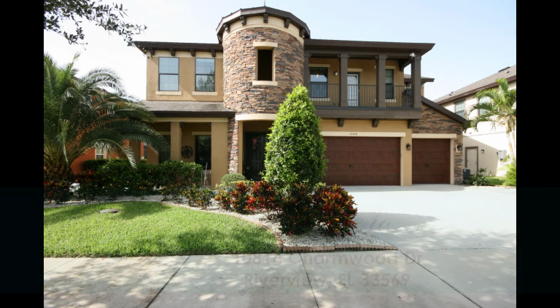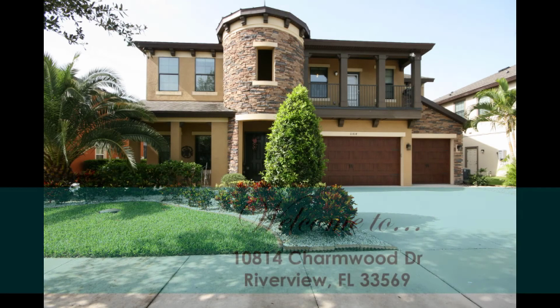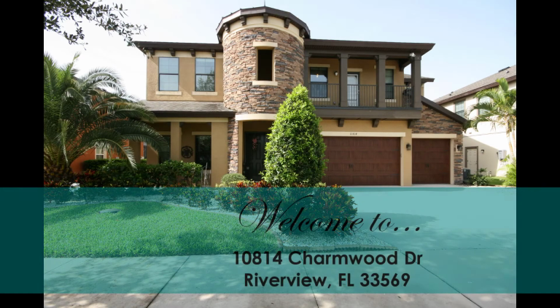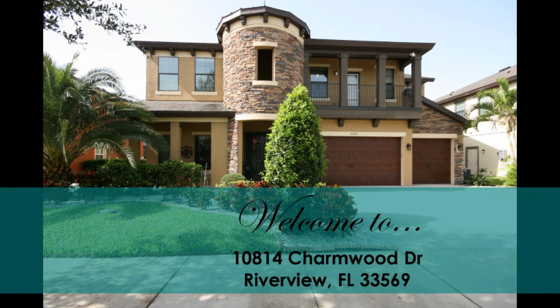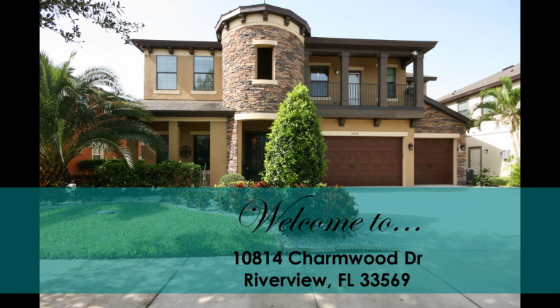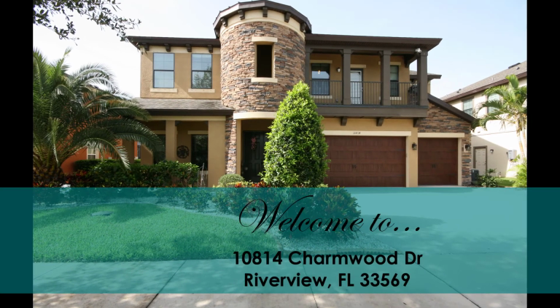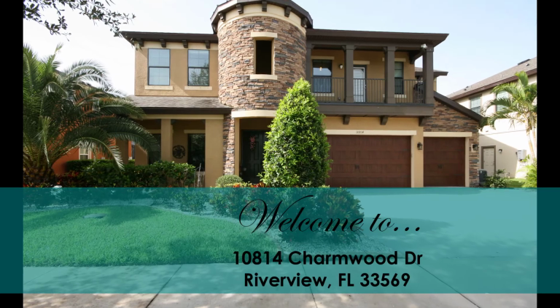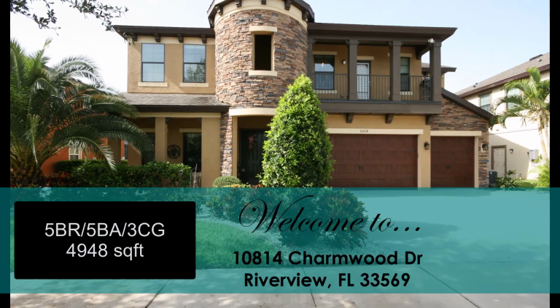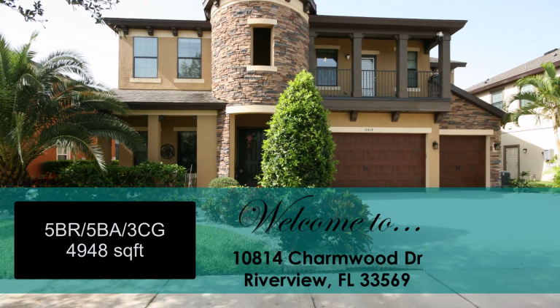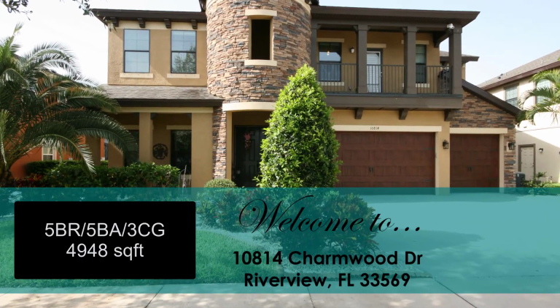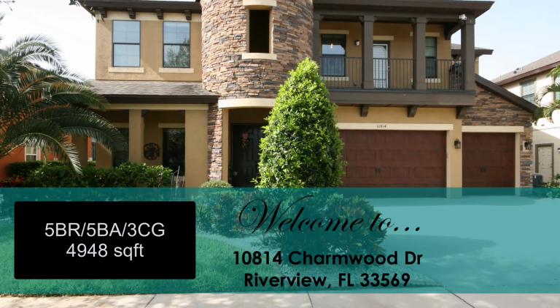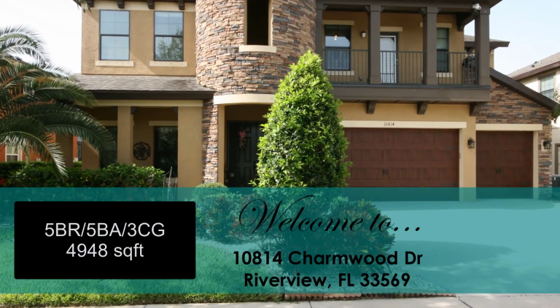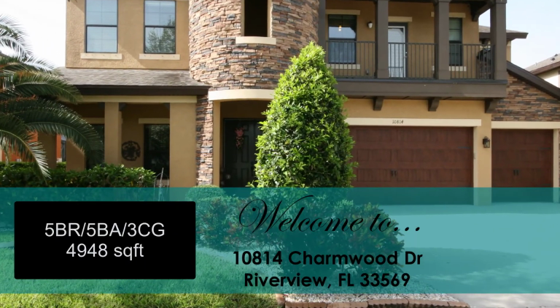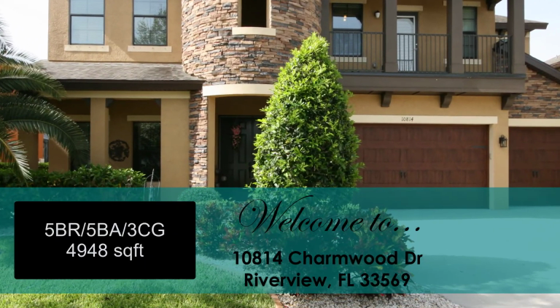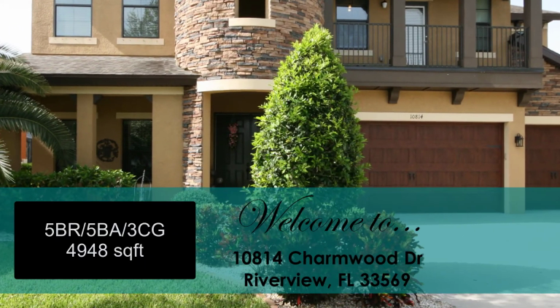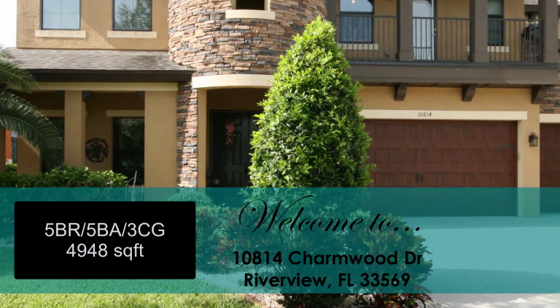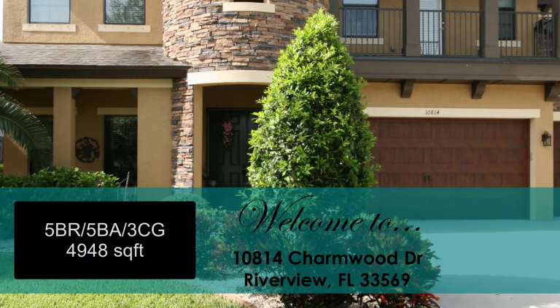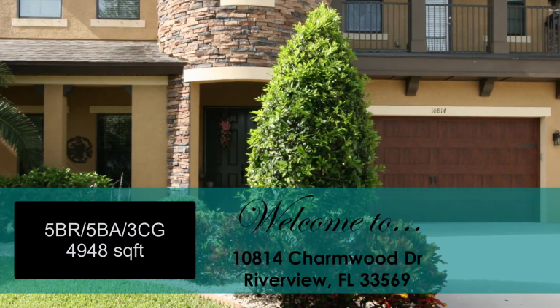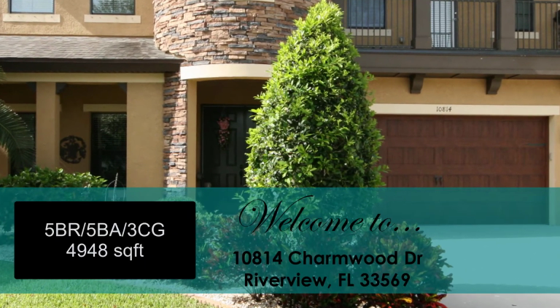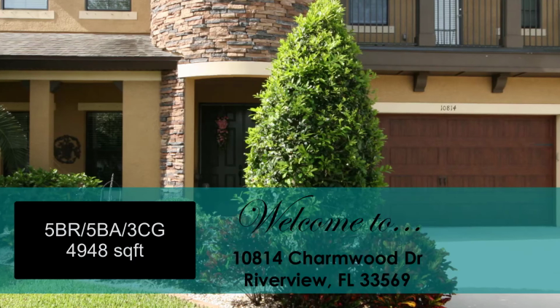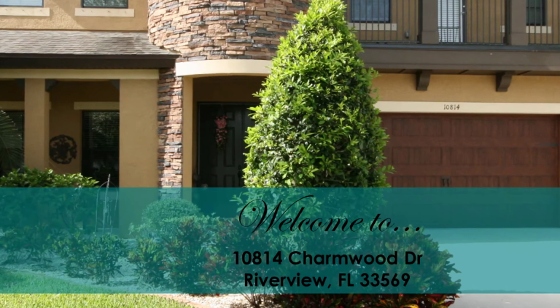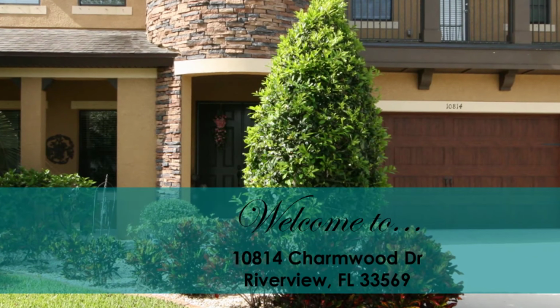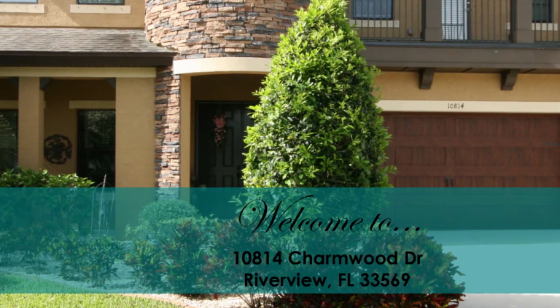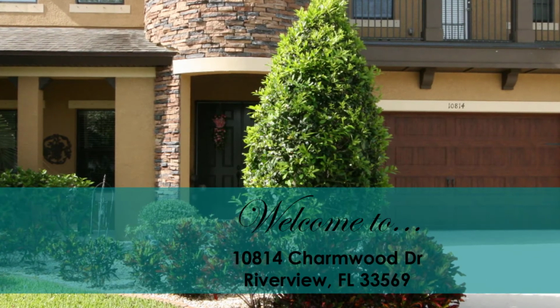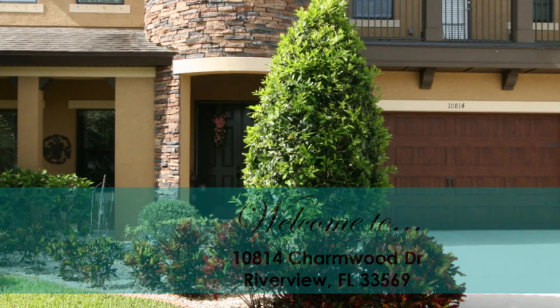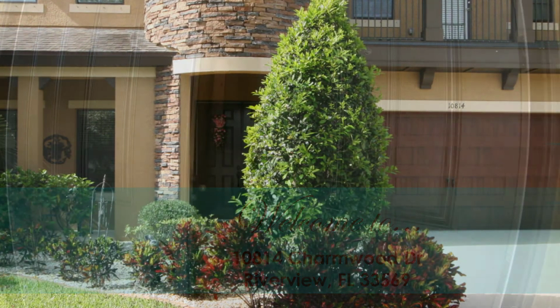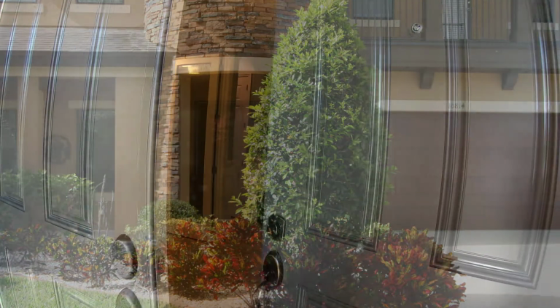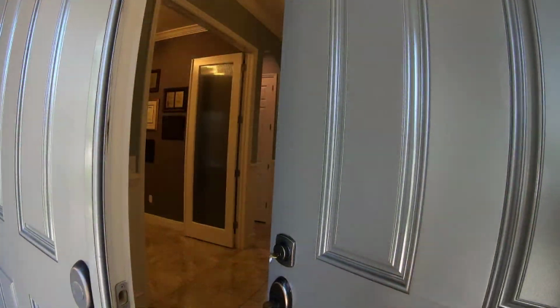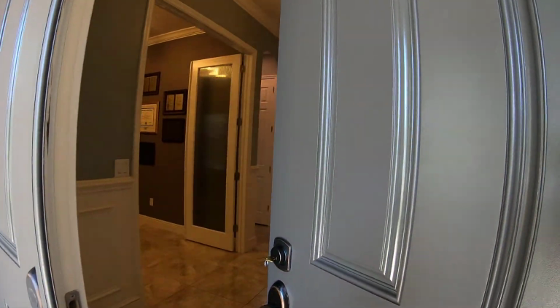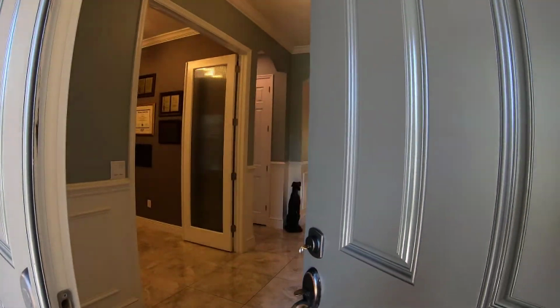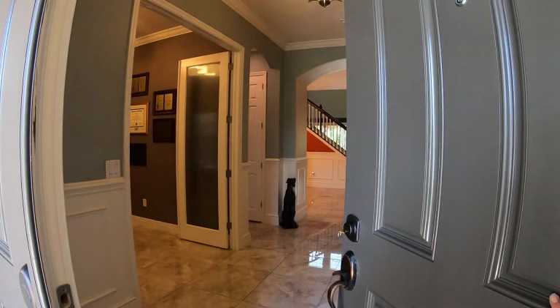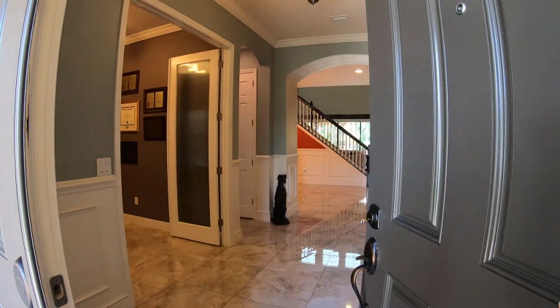Hi! Come join me on a tour of this magnificently upgraded two-story original Granada model by West Bay, right here in Riverview, Florida, at 10814 Charmwood Drive in the gated subdivision of Forest Glen.